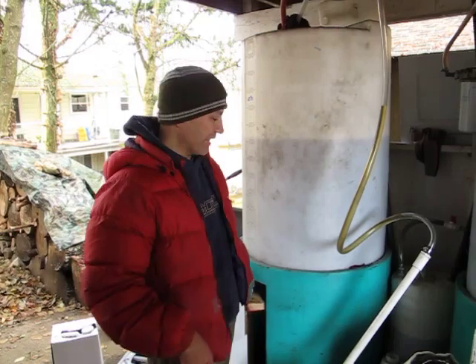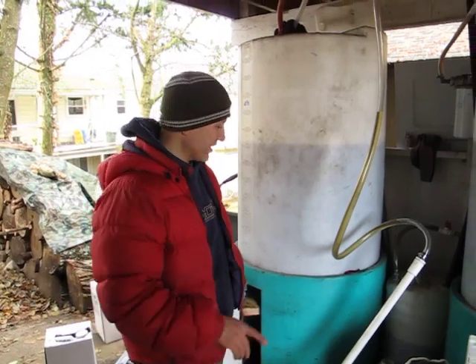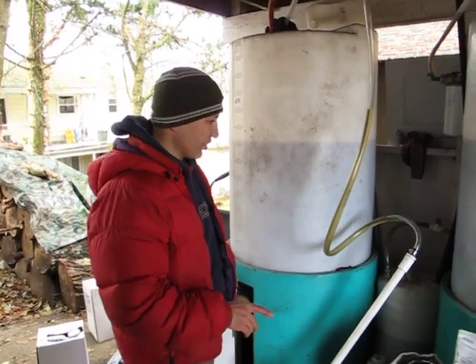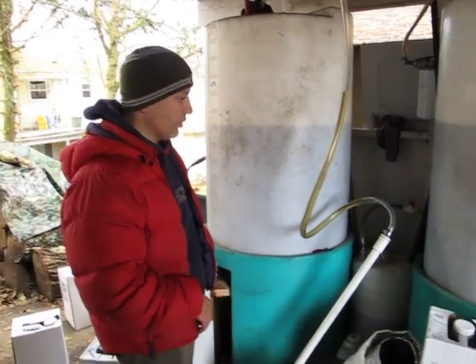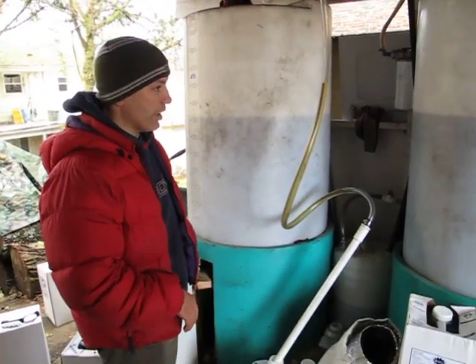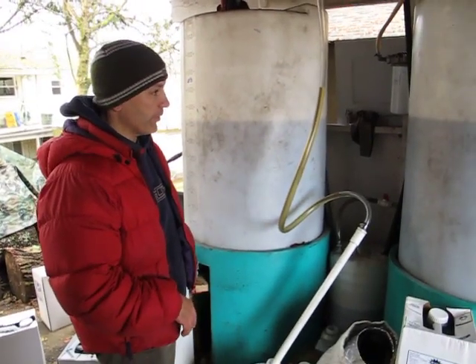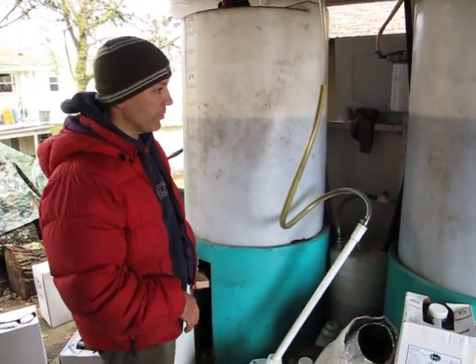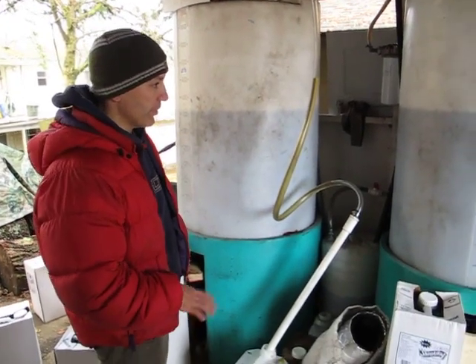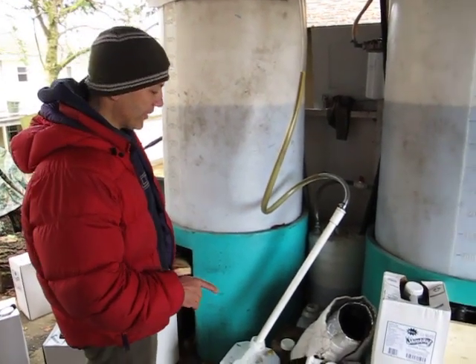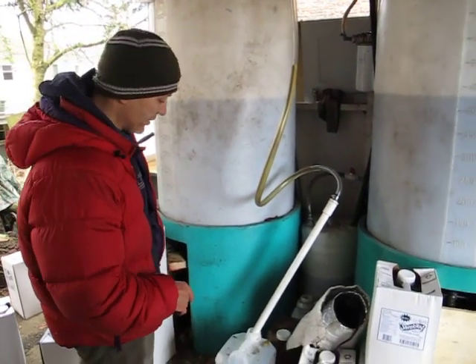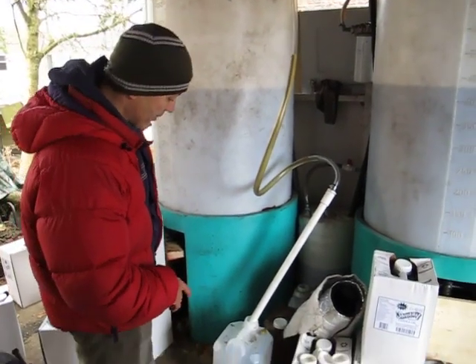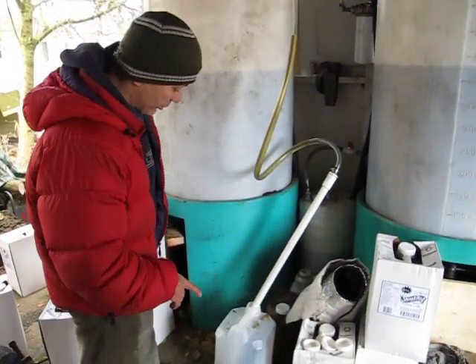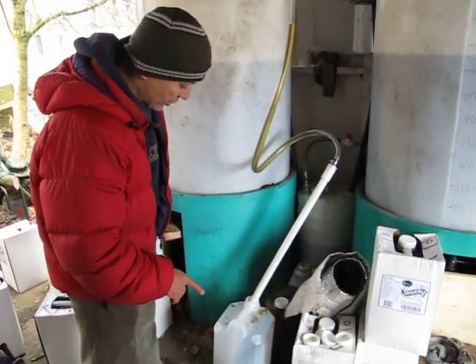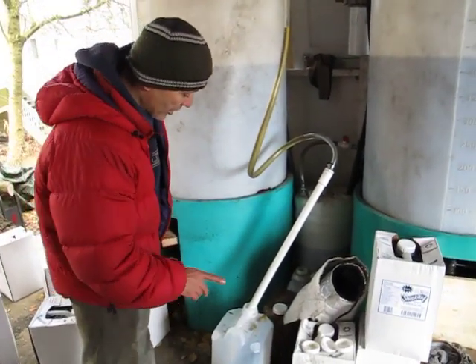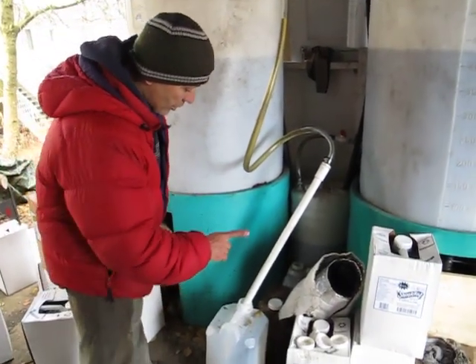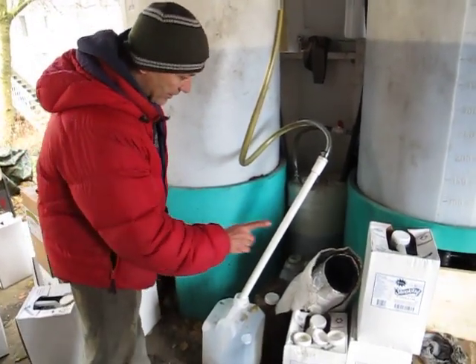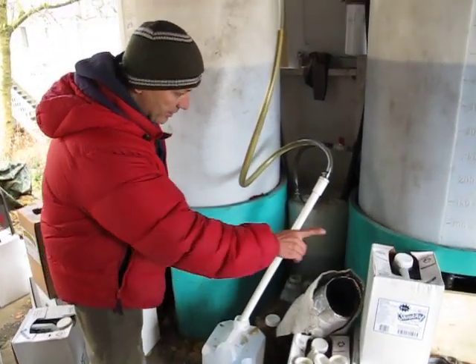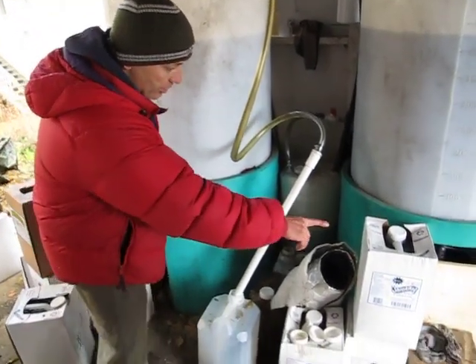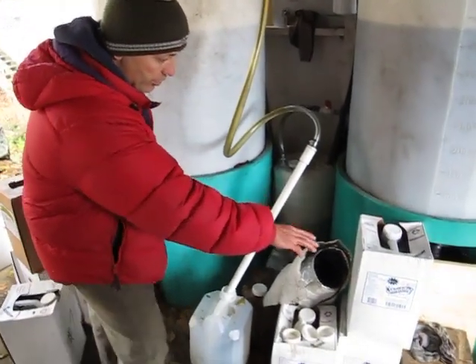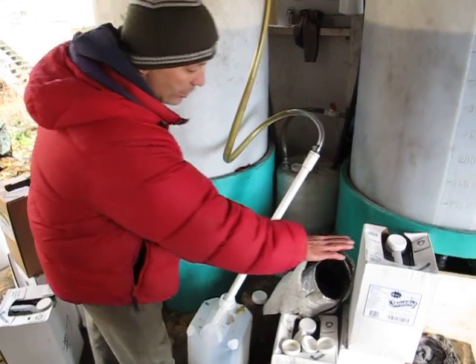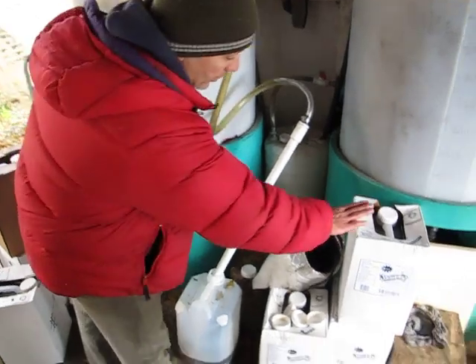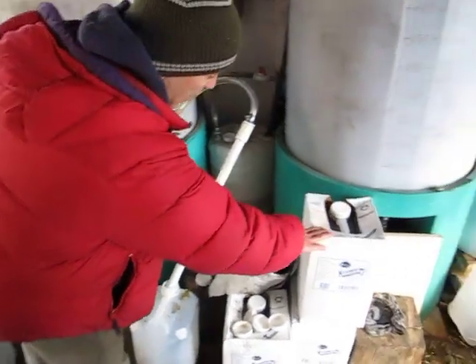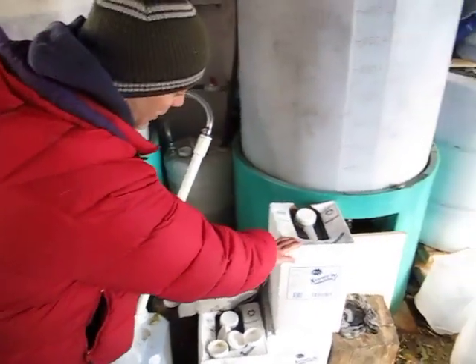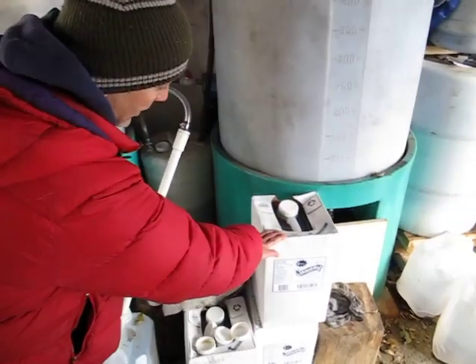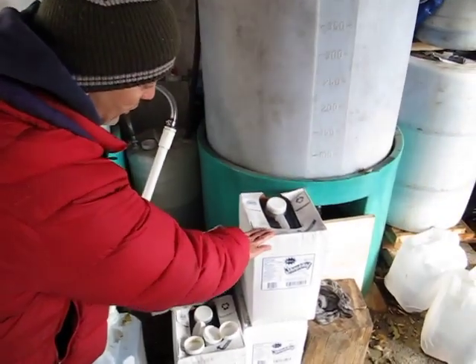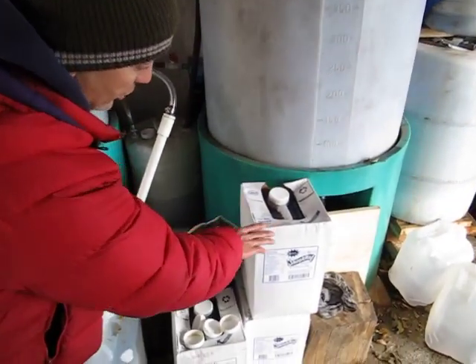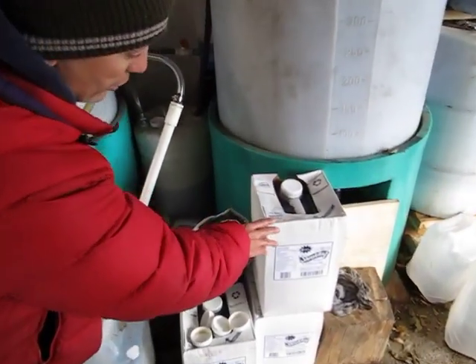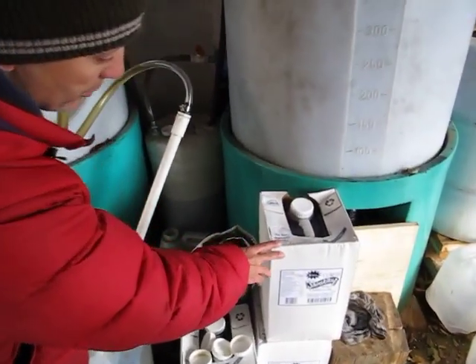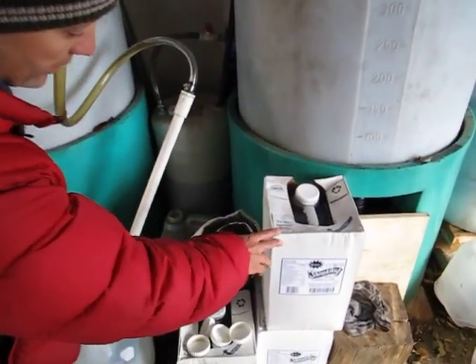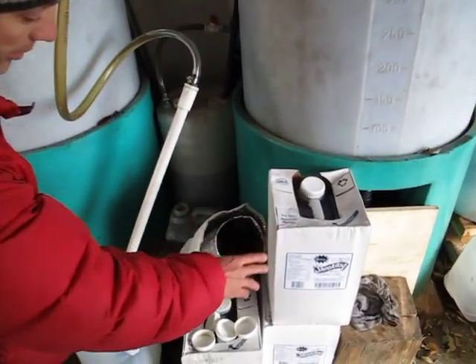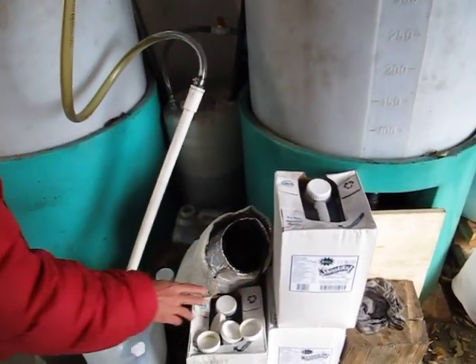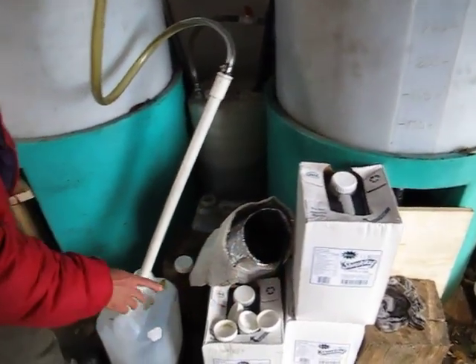This is a cold upflow modified filtration. I take the dirty oil from the restaurant after they're done cooking with it and bring it here.